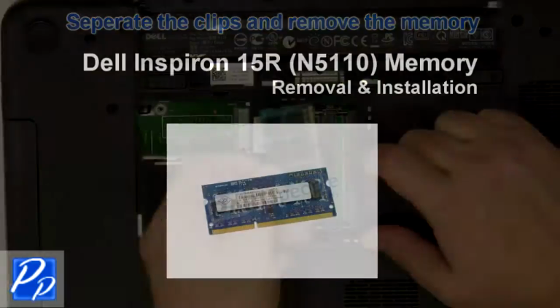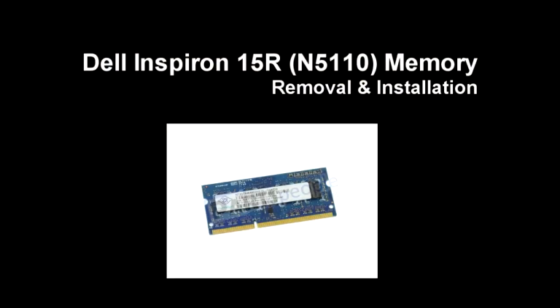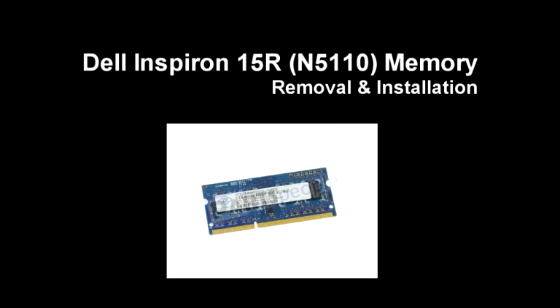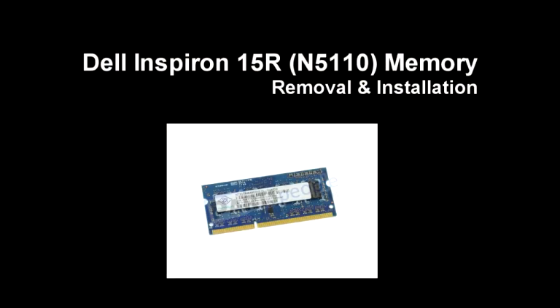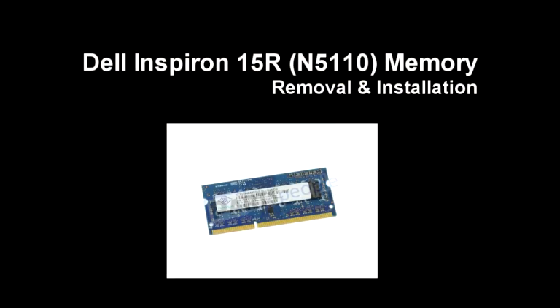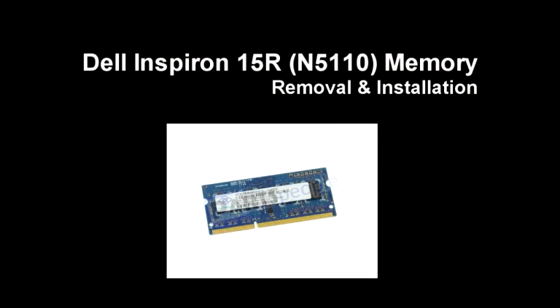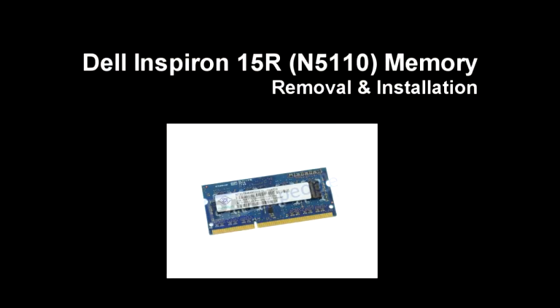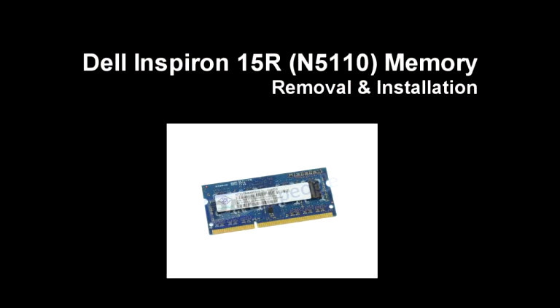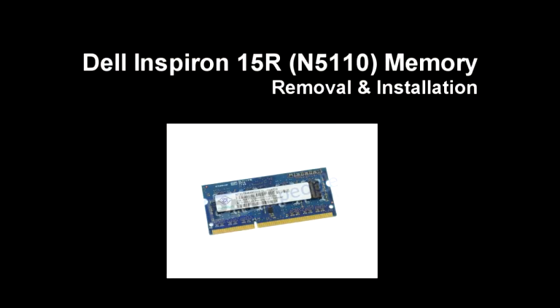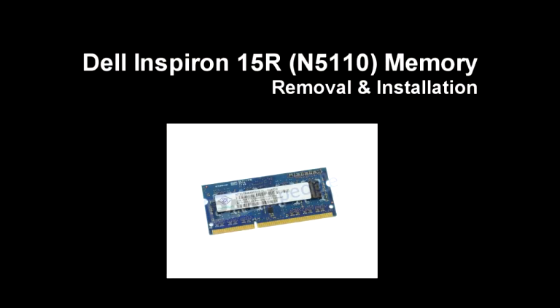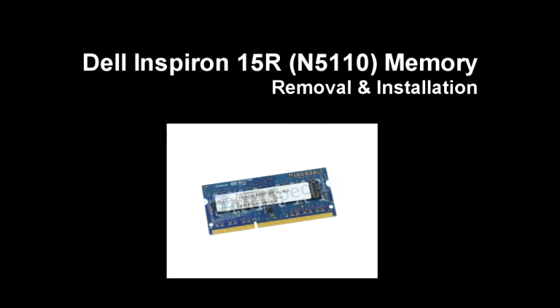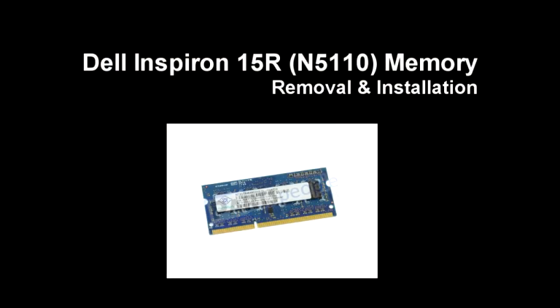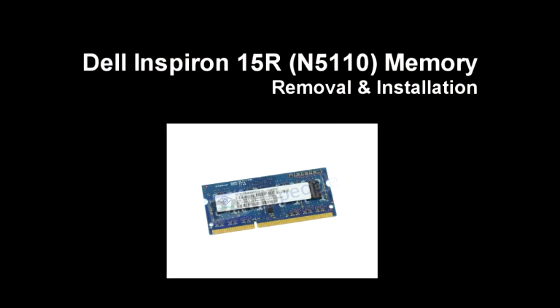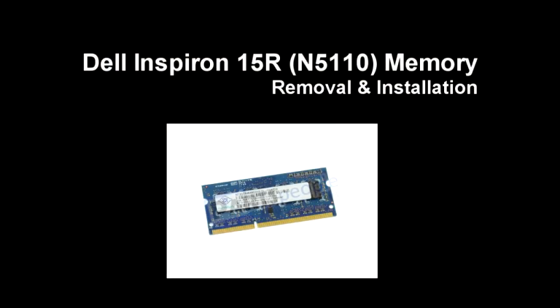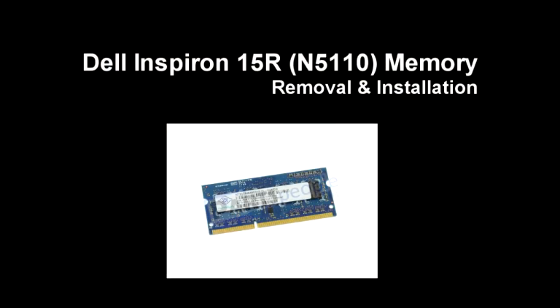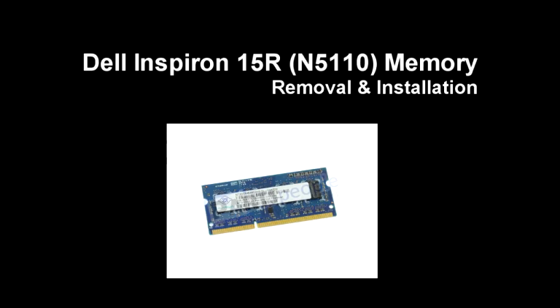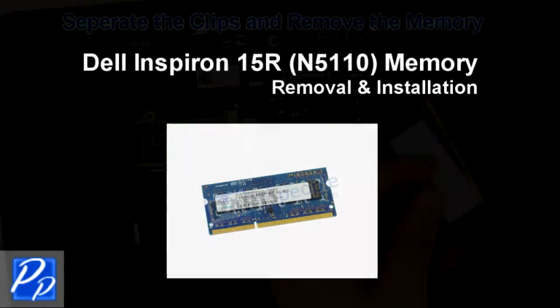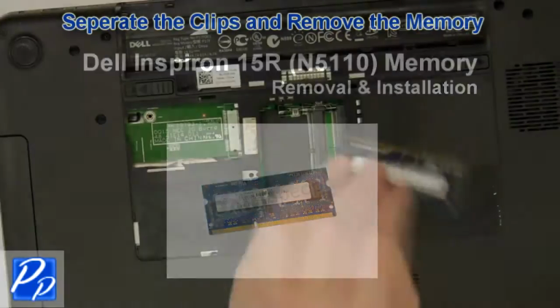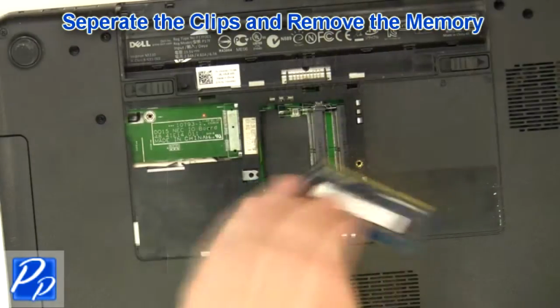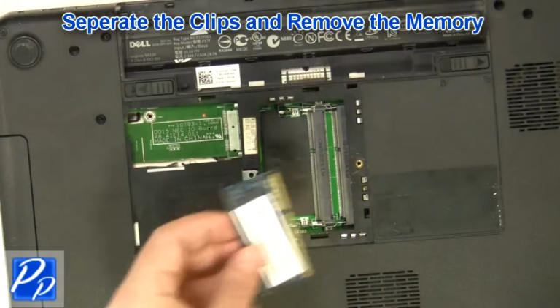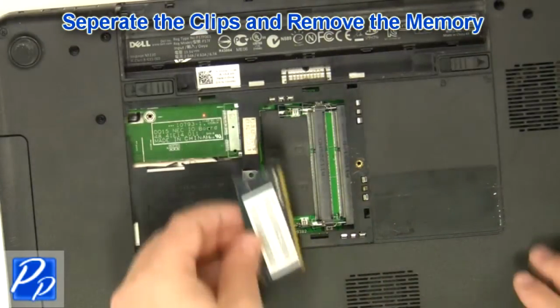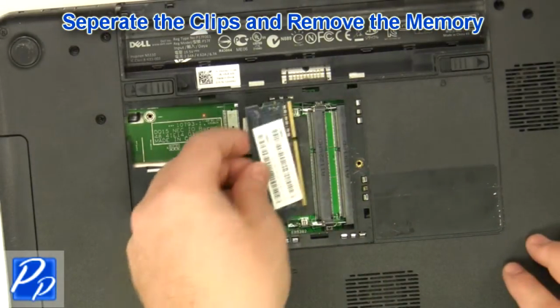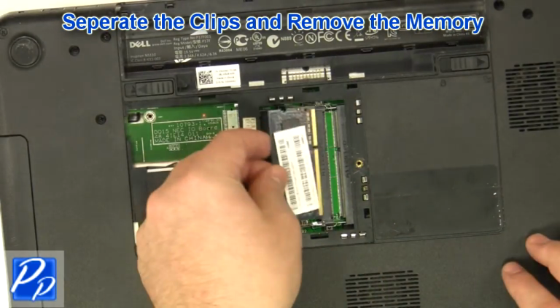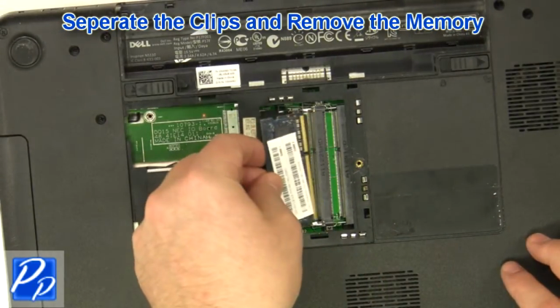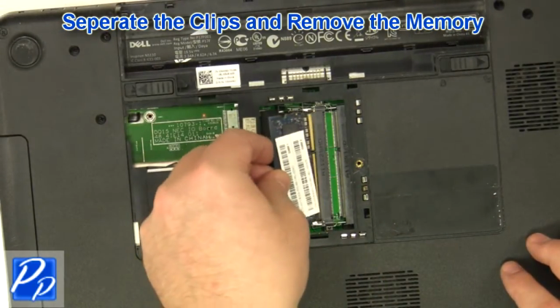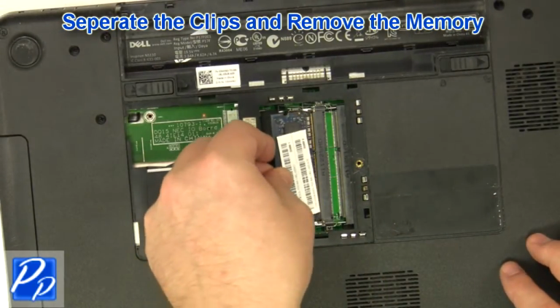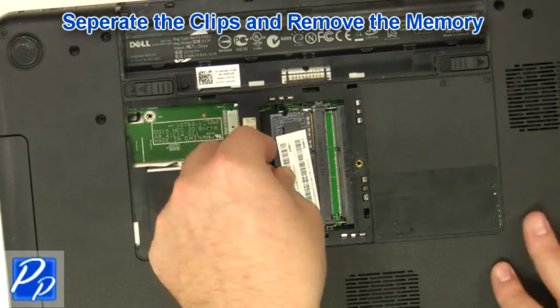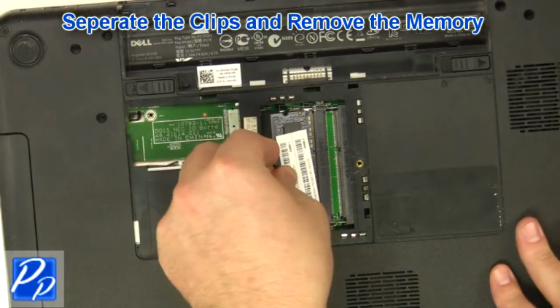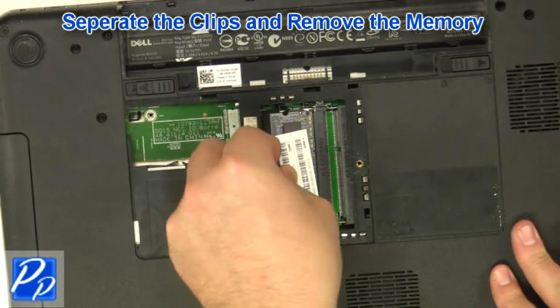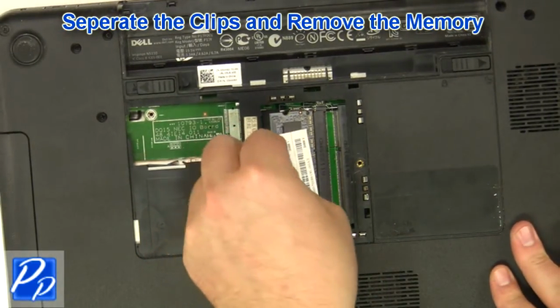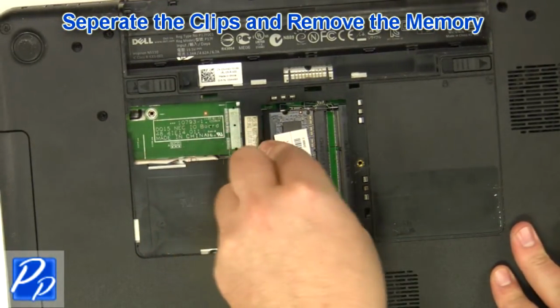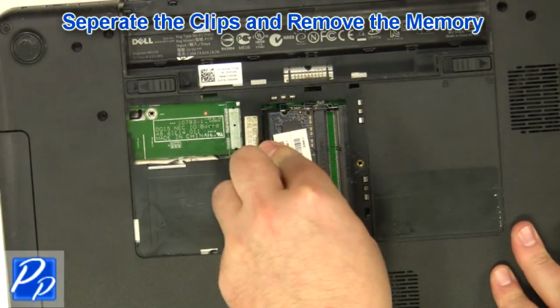If you need to find the part, check out the link in the video description. Place the memory into the slots and press down until they clip into place.